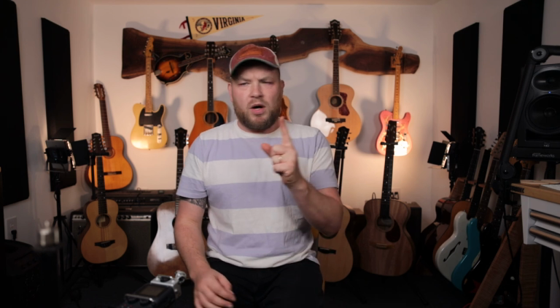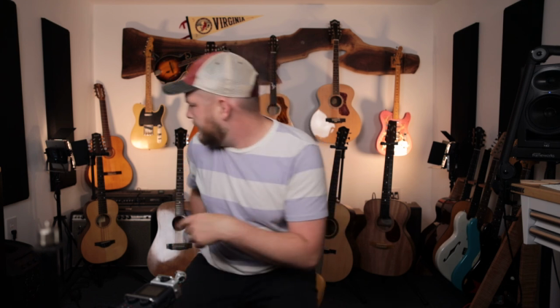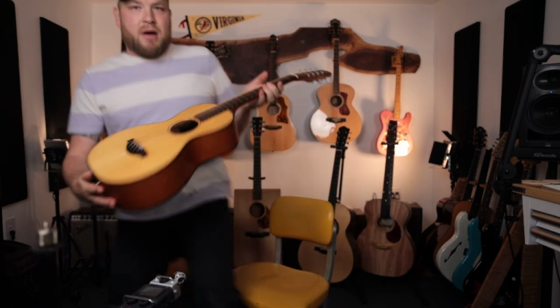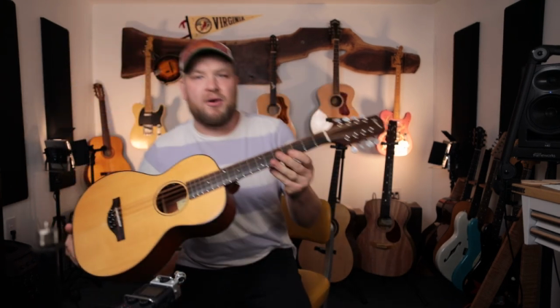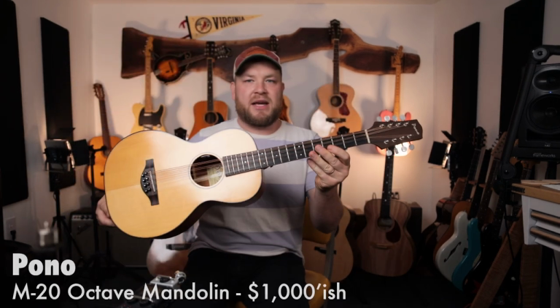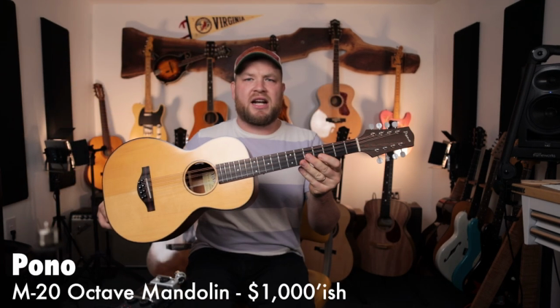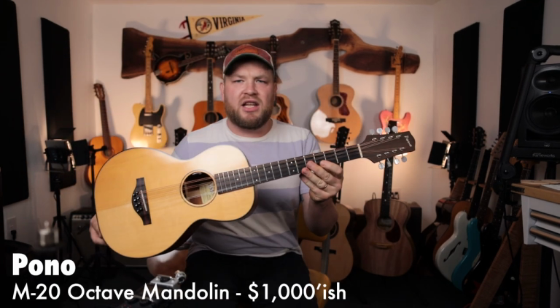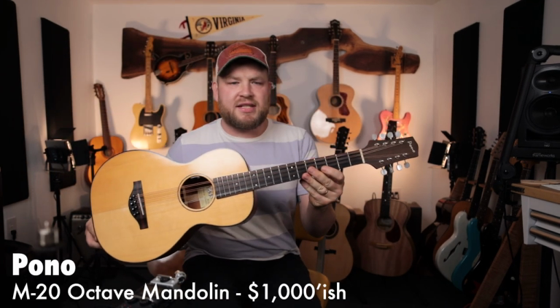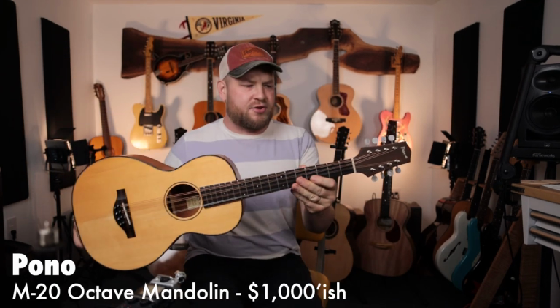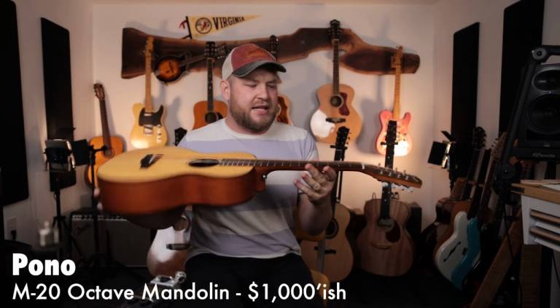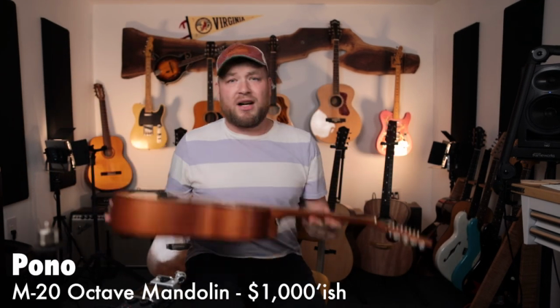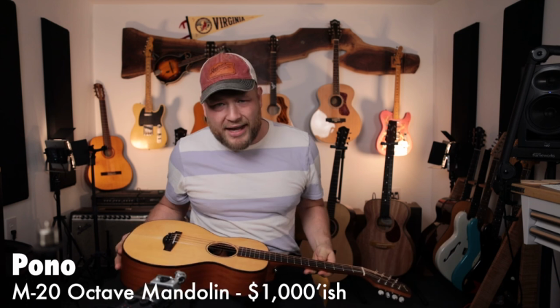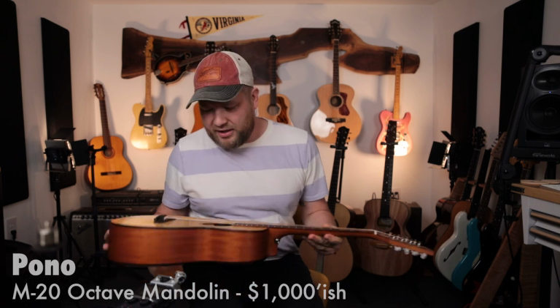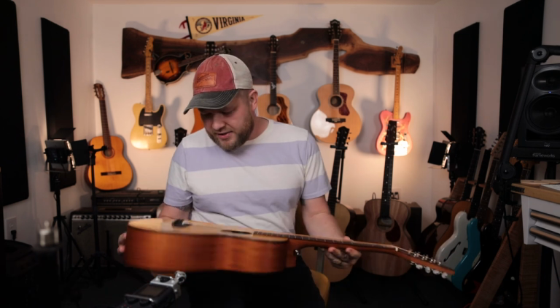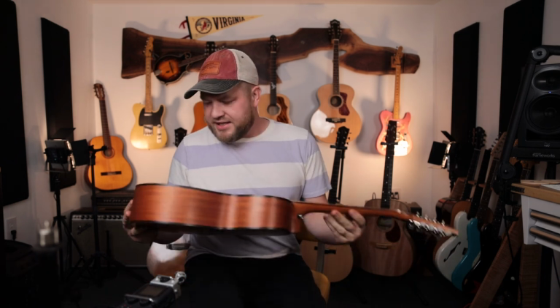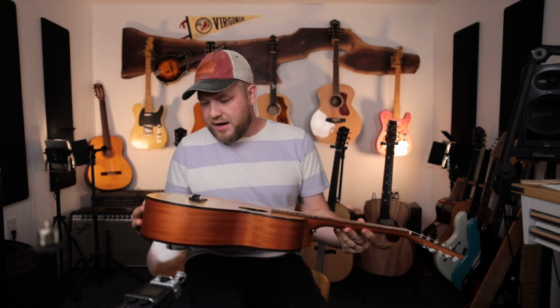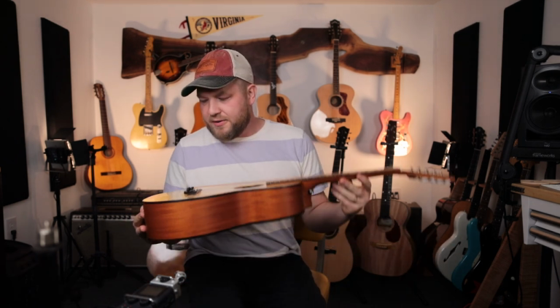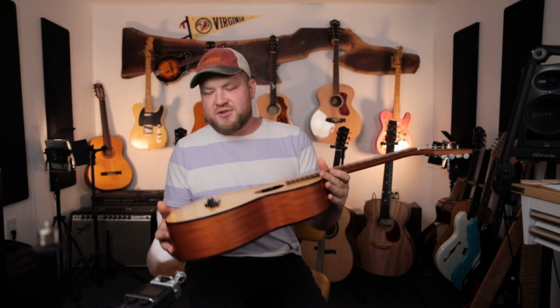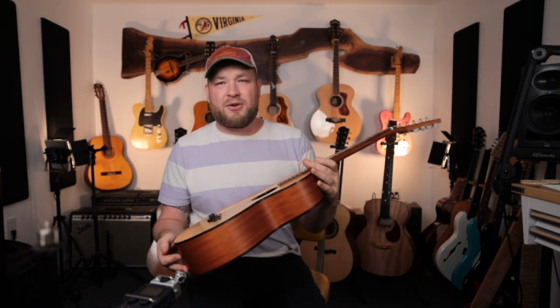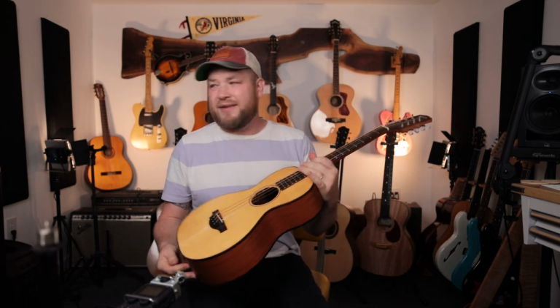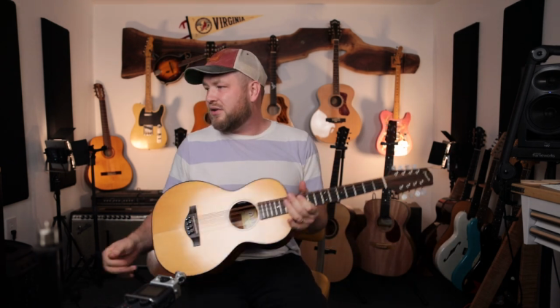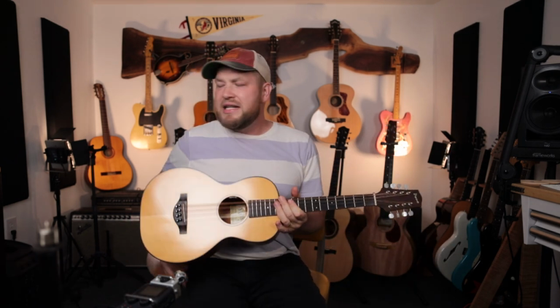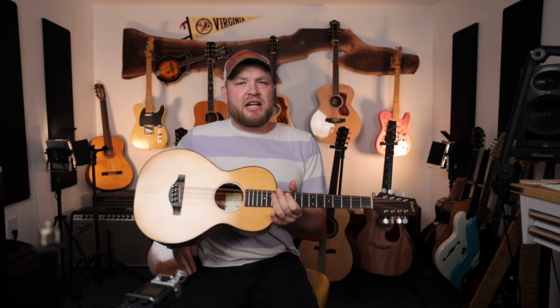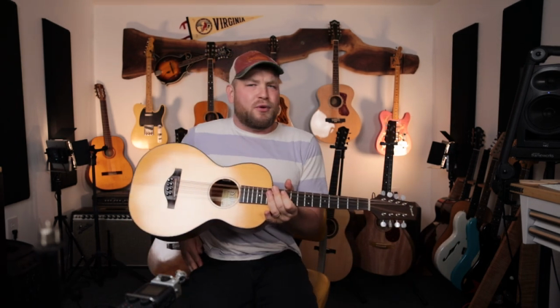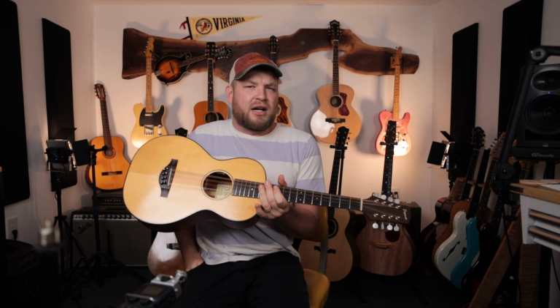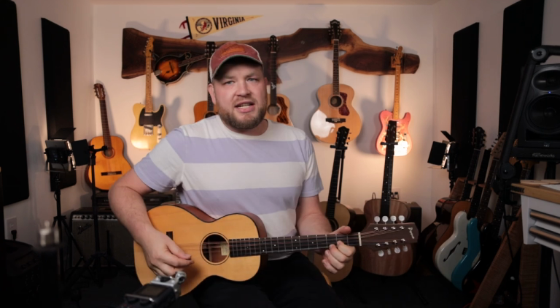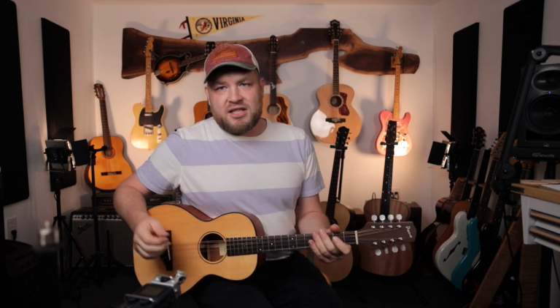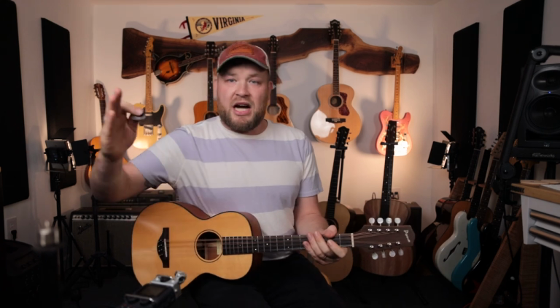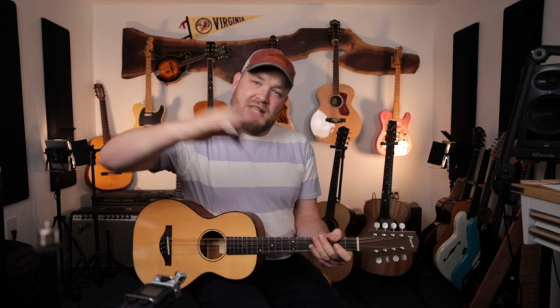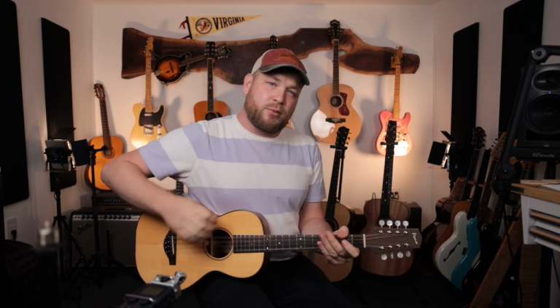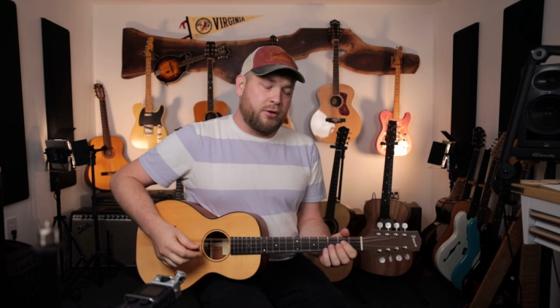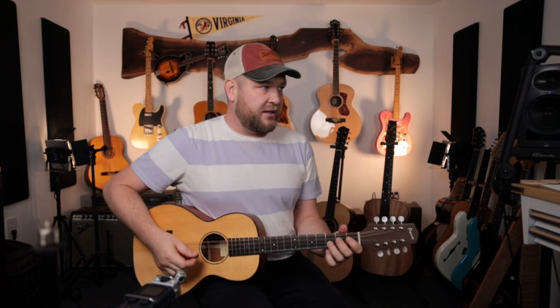Number one: my Pano octave mandolin. I love this instrument. It is a wild card — it's crazy, it's a groundbreaker. It forces me to do things I've never done before. This thing is awesome. It's an octave down from a regular mandolin.